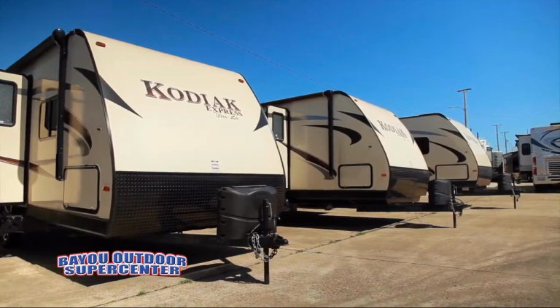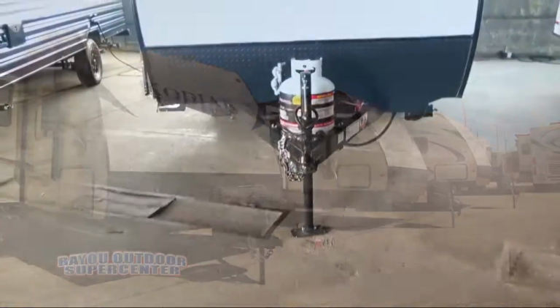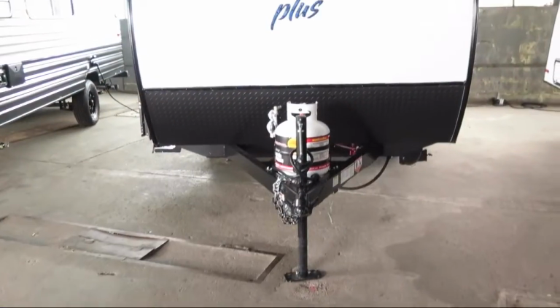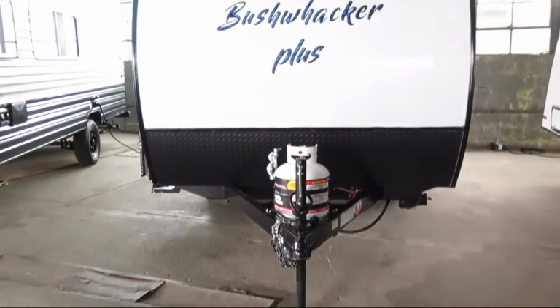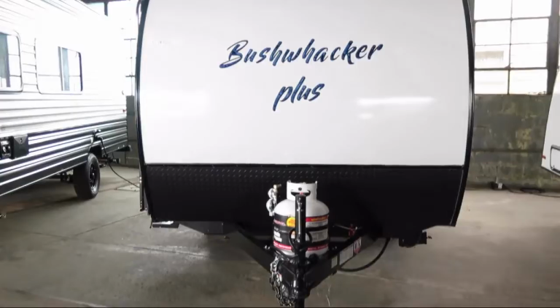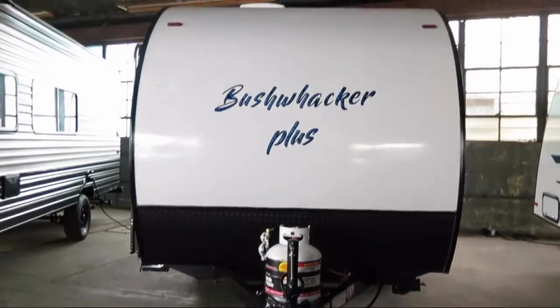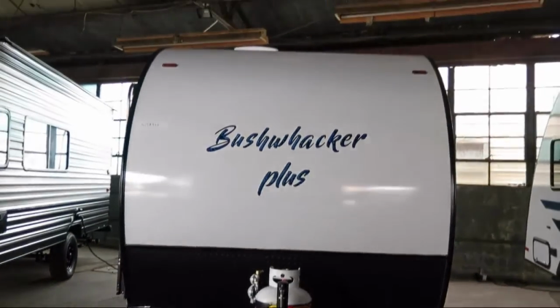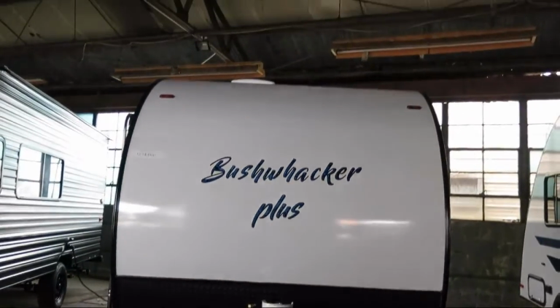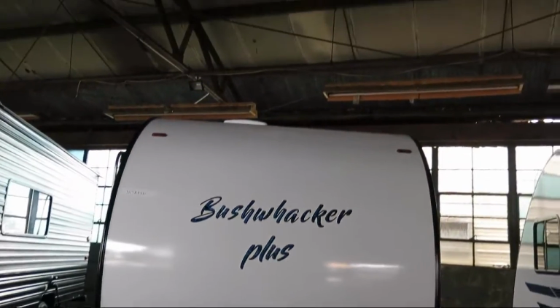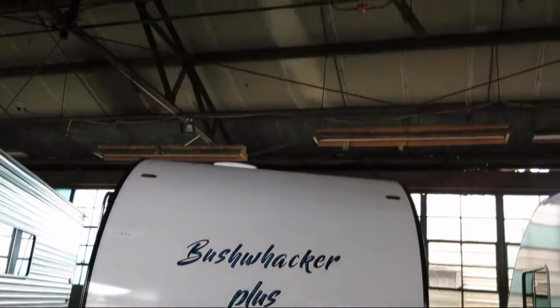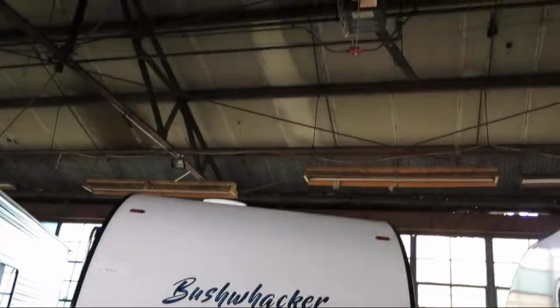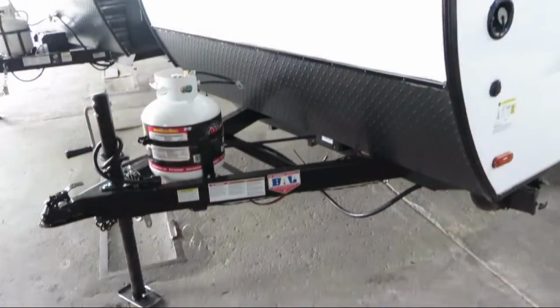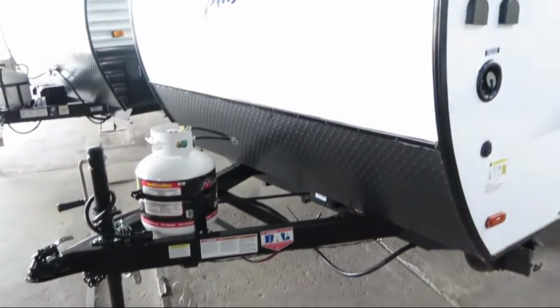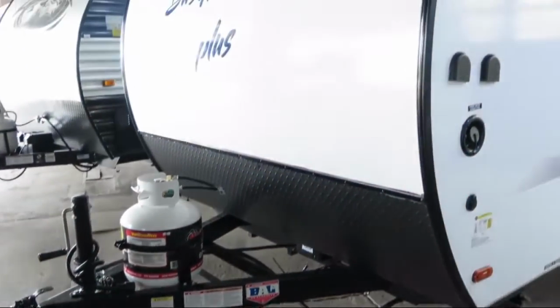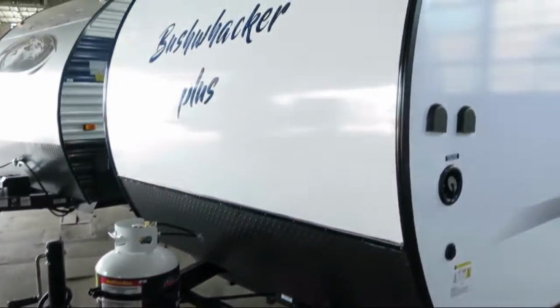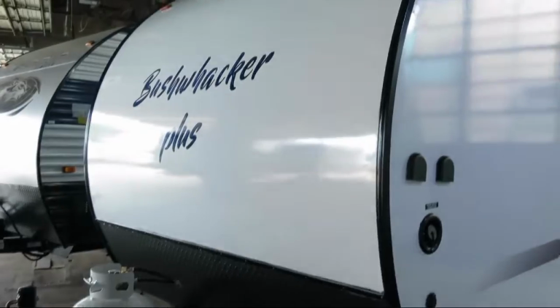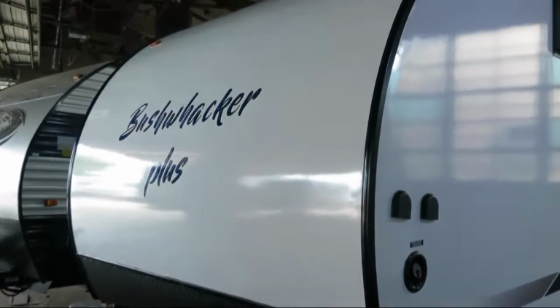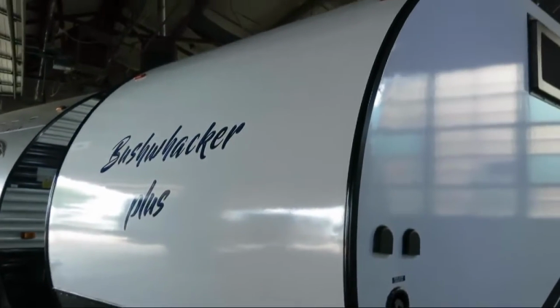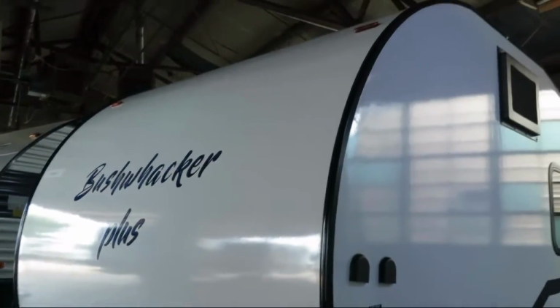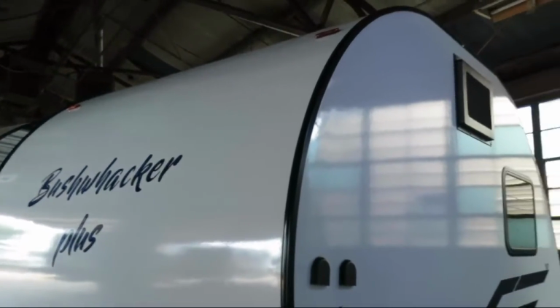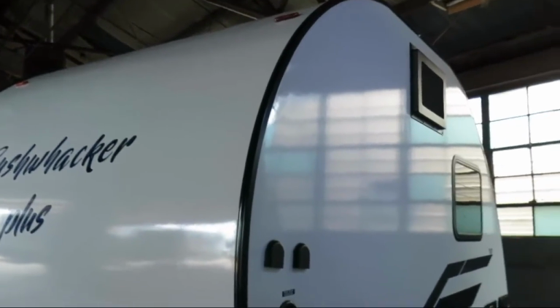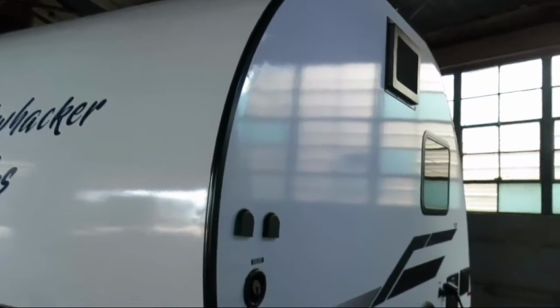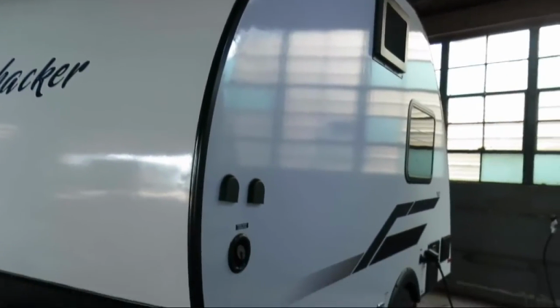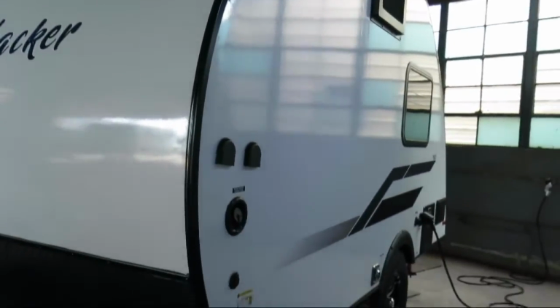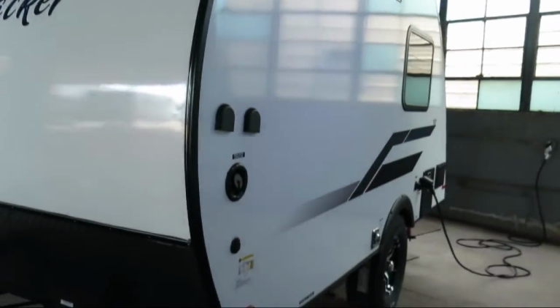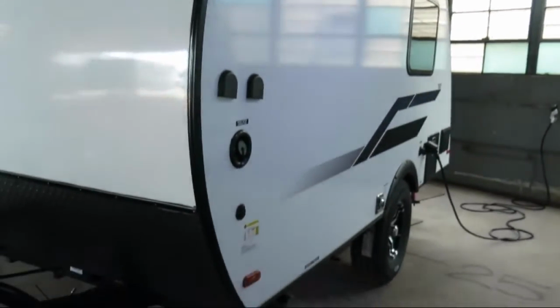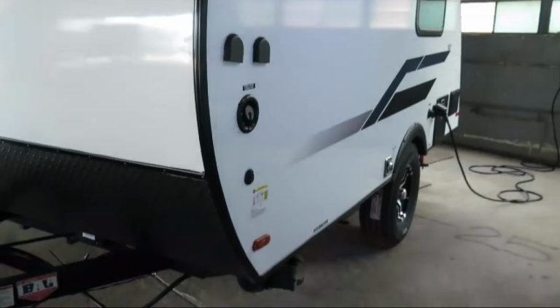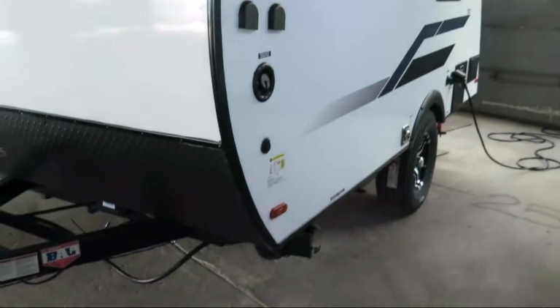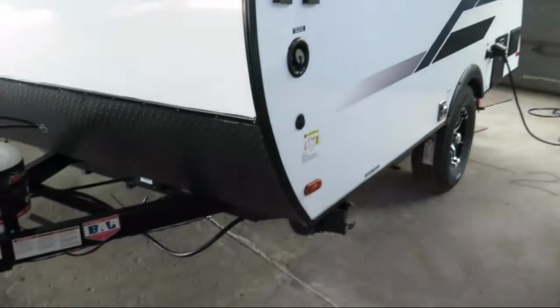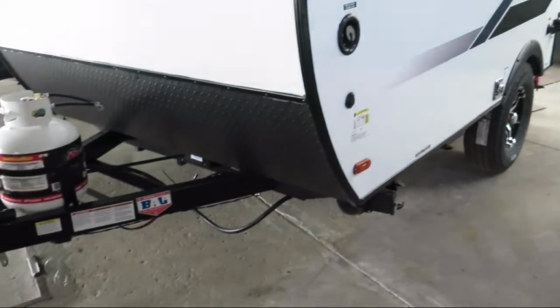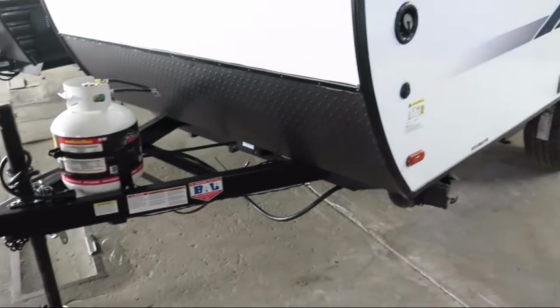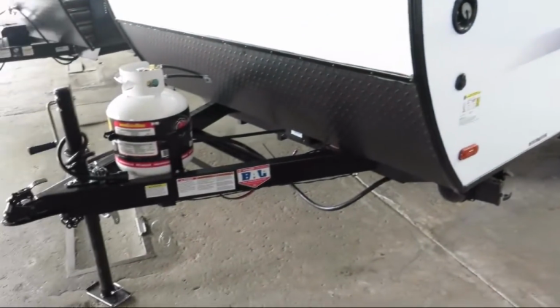This beautiful travel trailer comes equipped with Stabilizer Jacks, Outside Storage, Outside Shower, Spare Tire and Carrier, LED Exterior Lighting, and Outside Speakers.